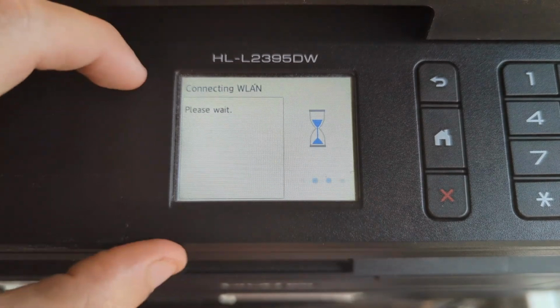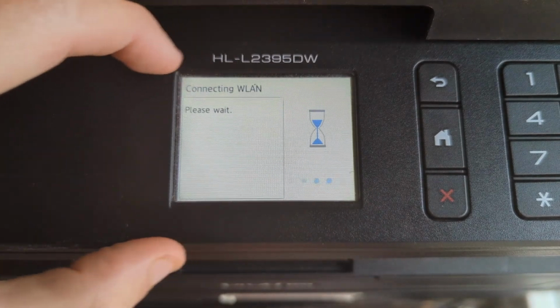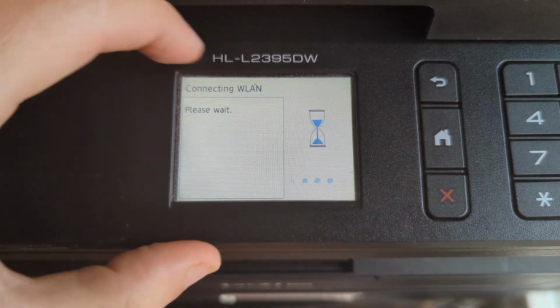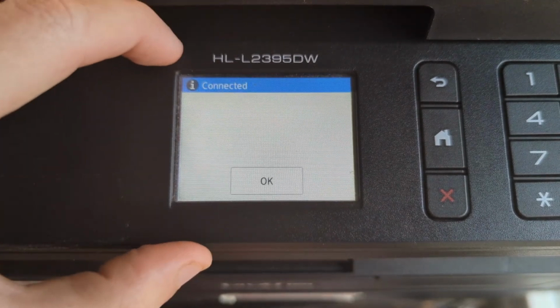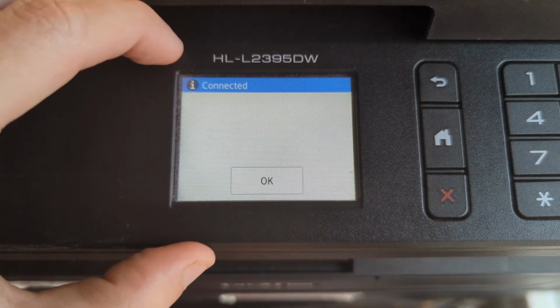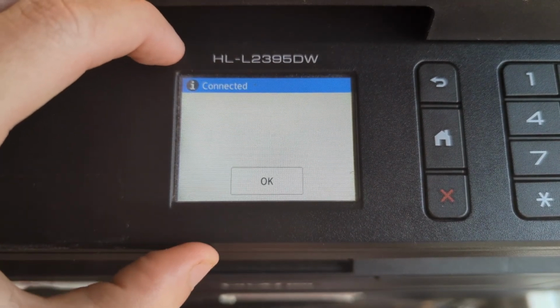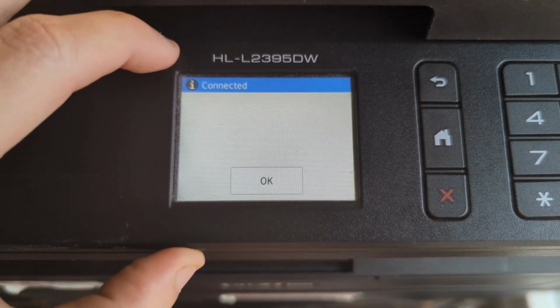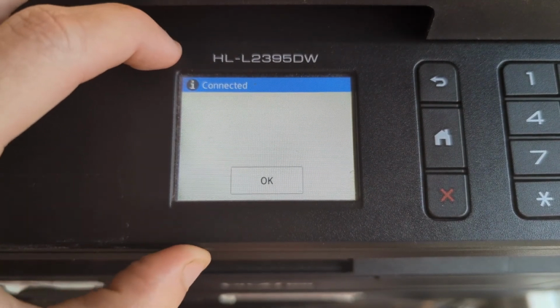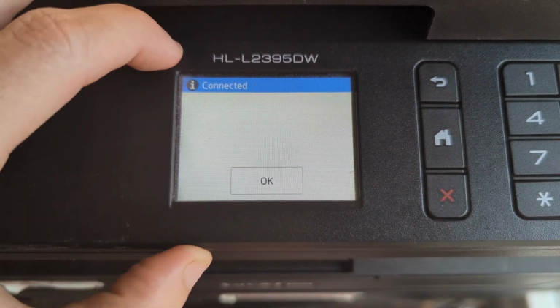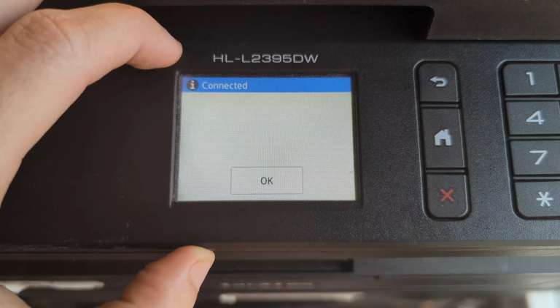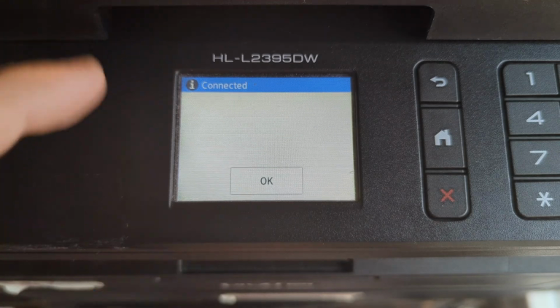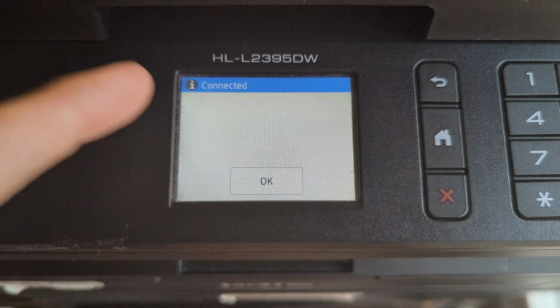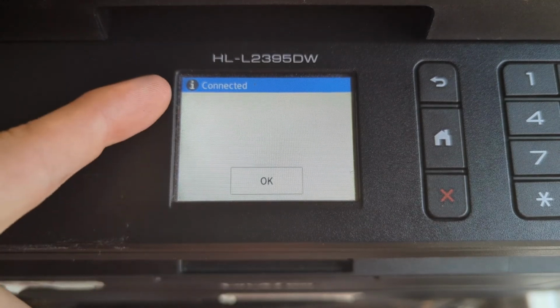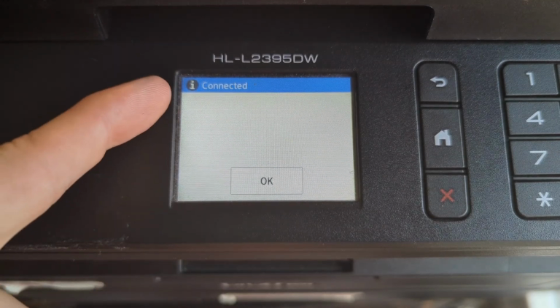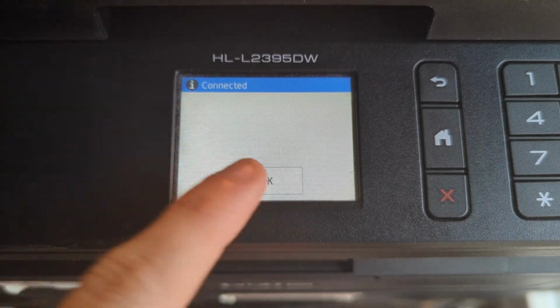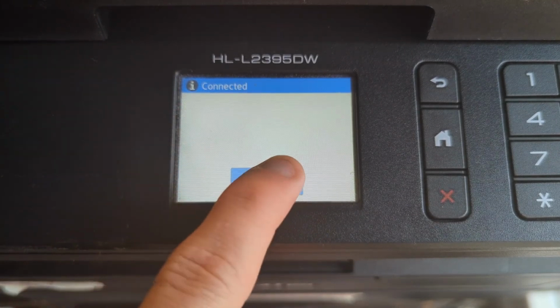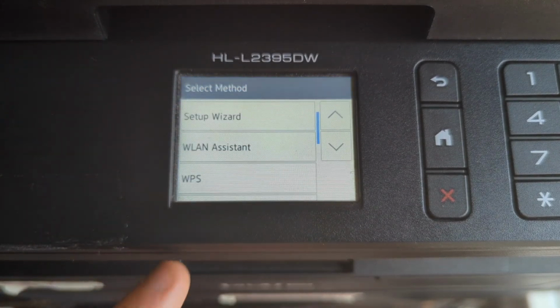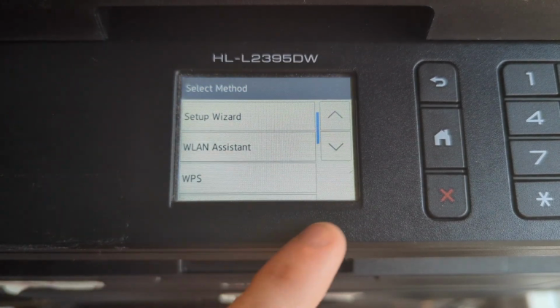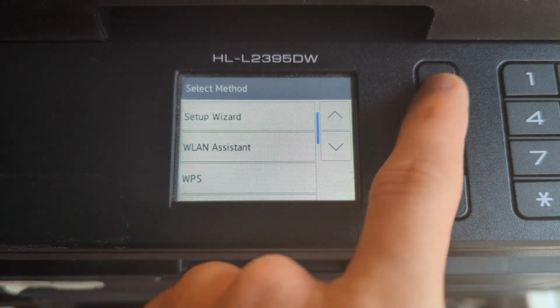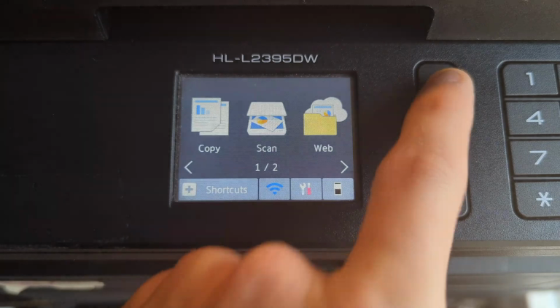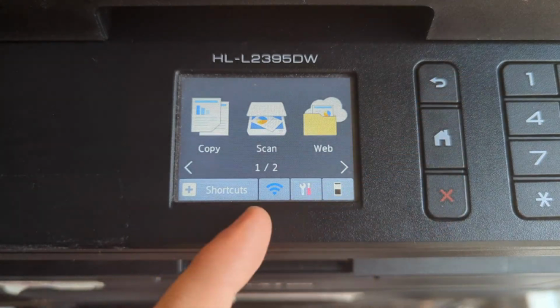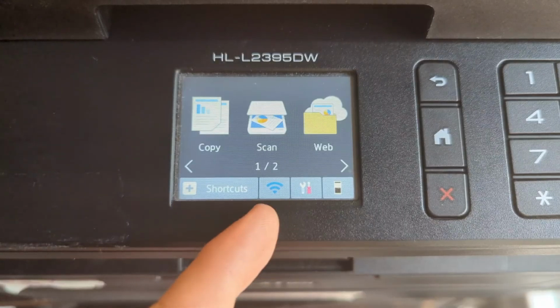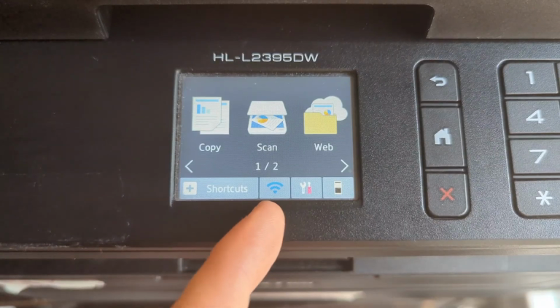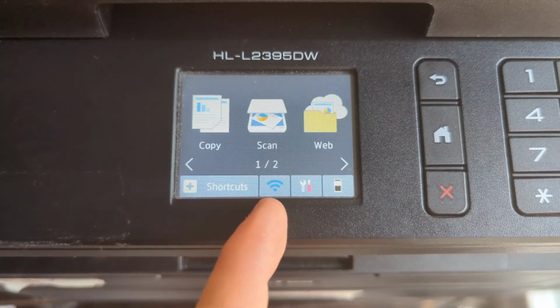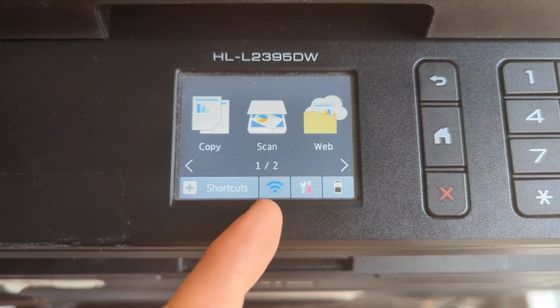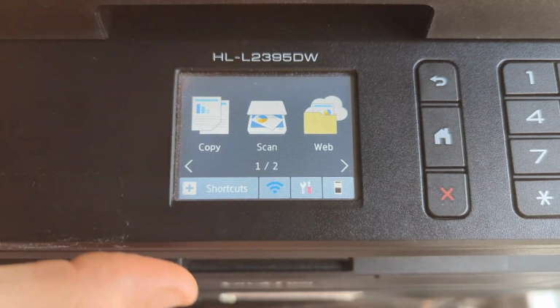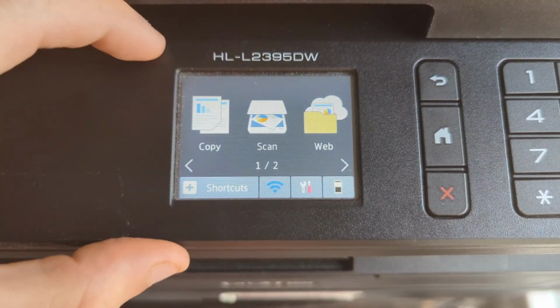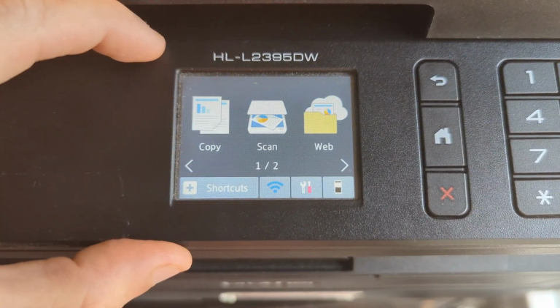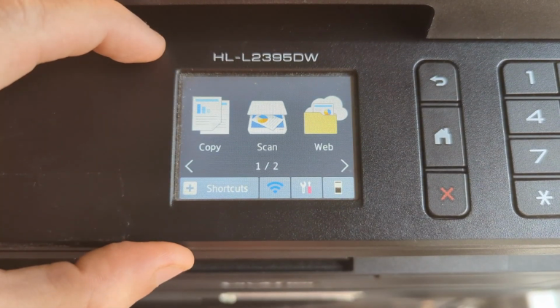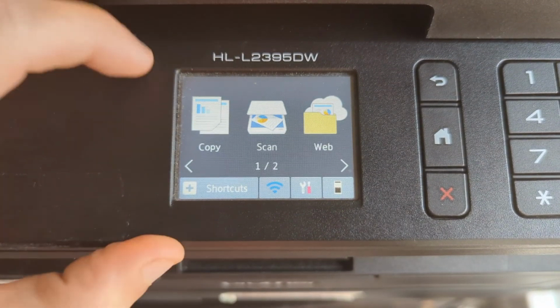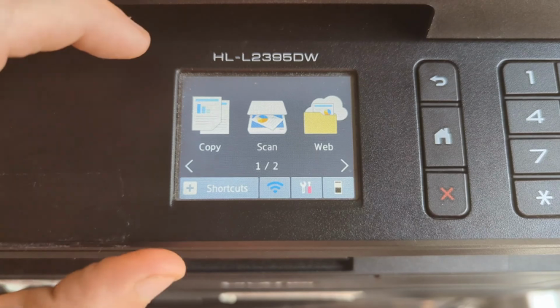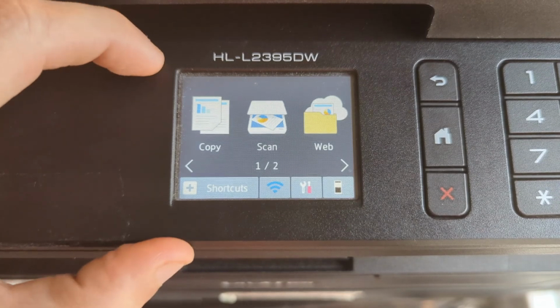Now it's going to try to connect to our Wi-Fi using that SSID and password, and we have indeed connected. We're going to hit OK and then hit back. Now you have a blue Wi-Fi signal here meaning your printer is indeed connected to your Wi-Fi.